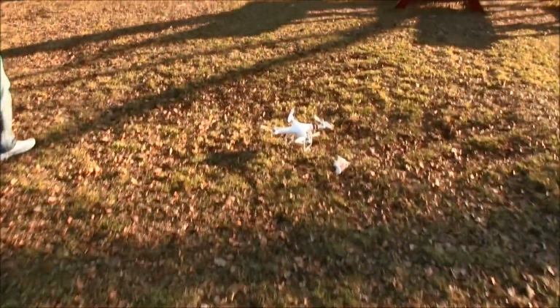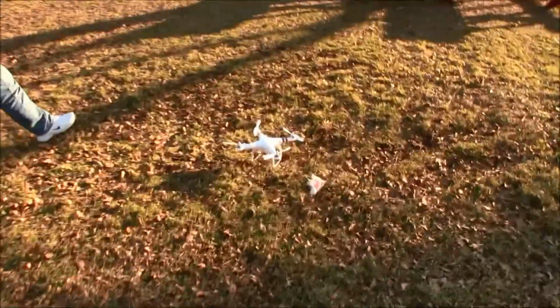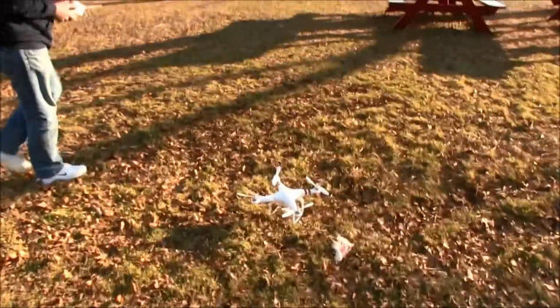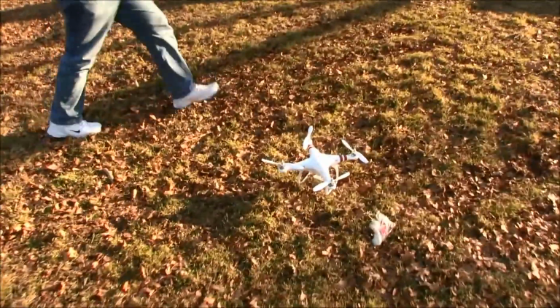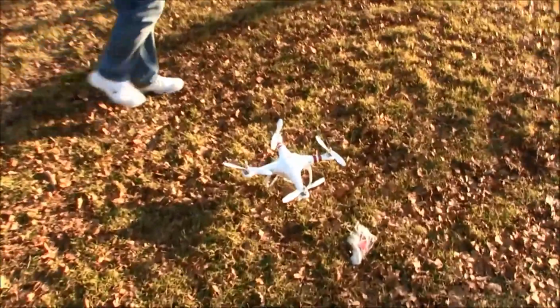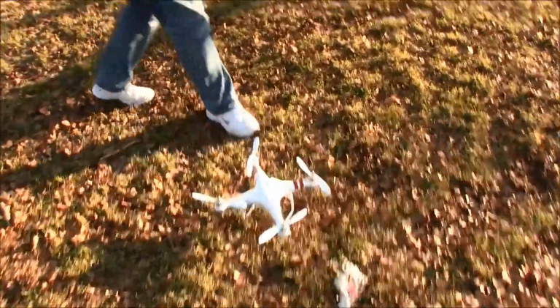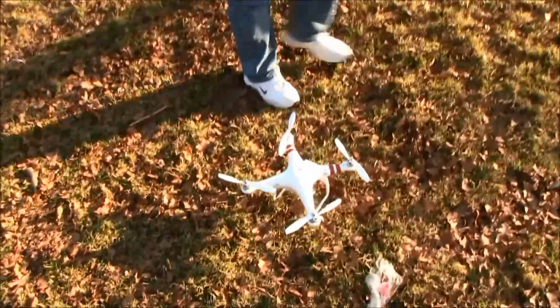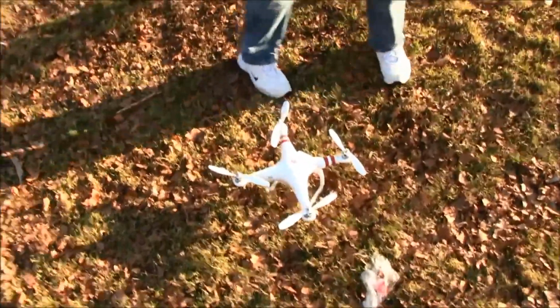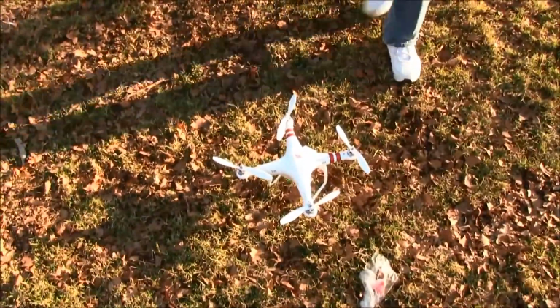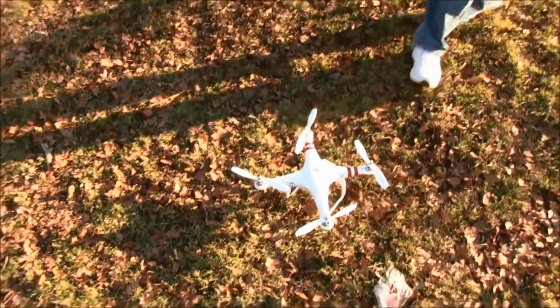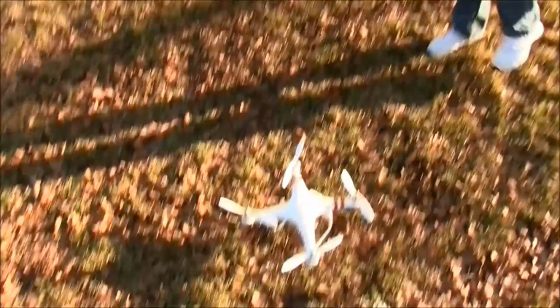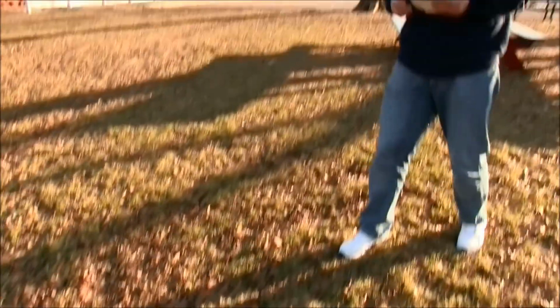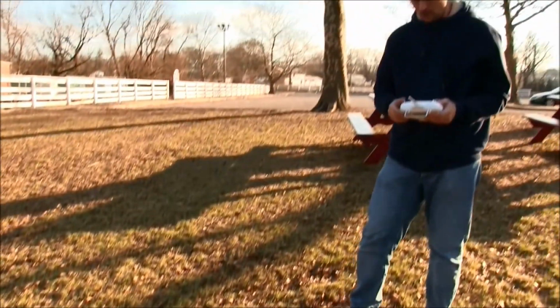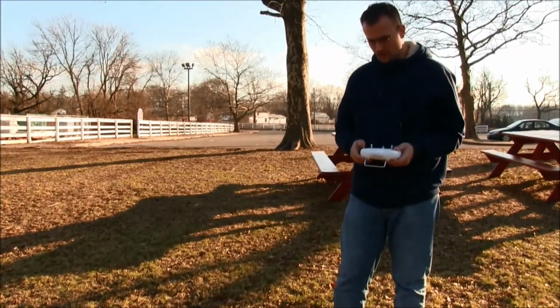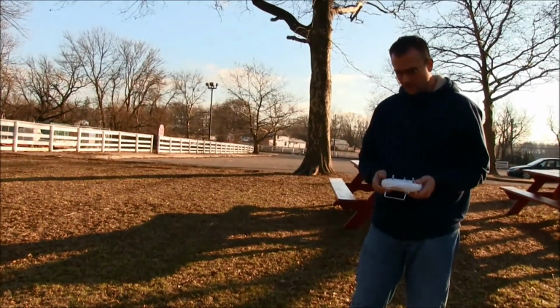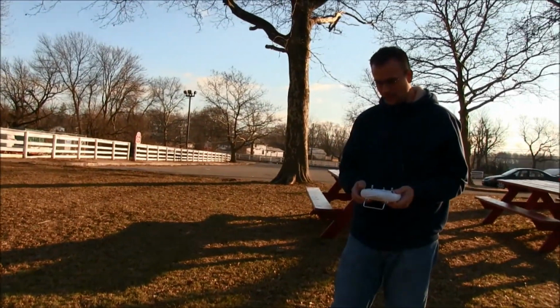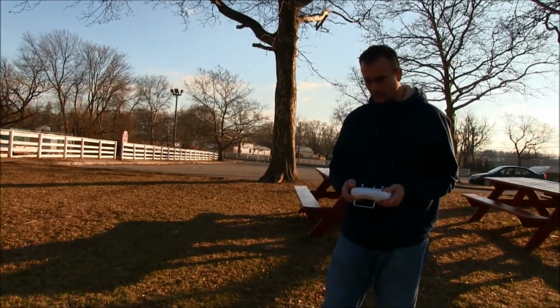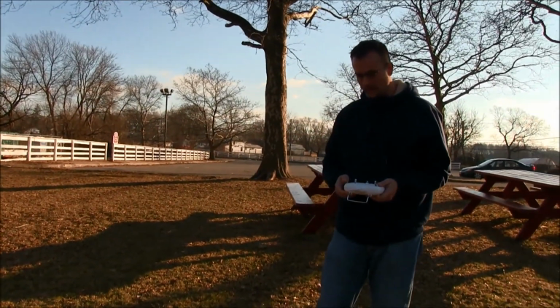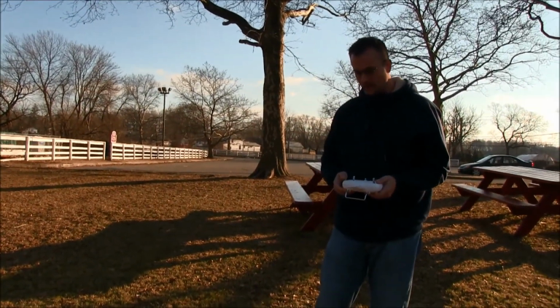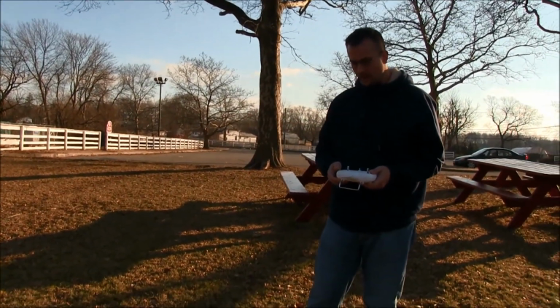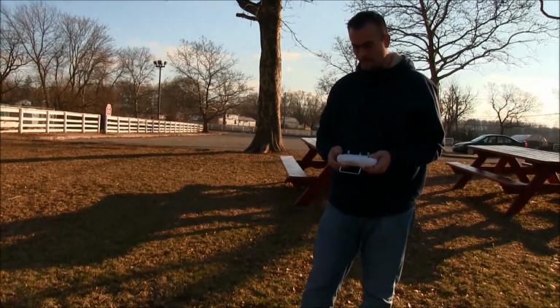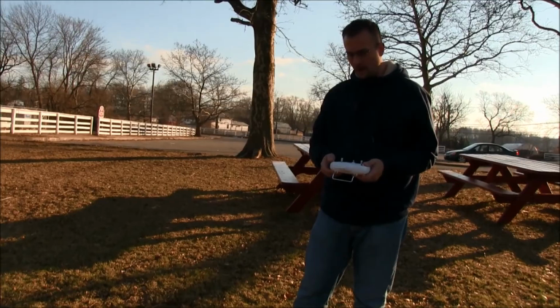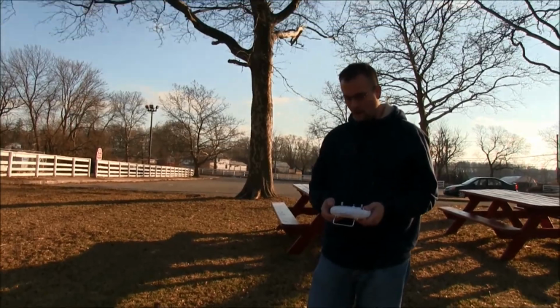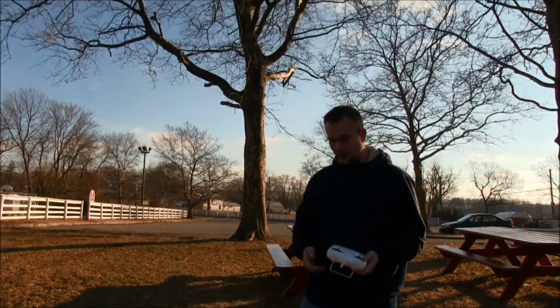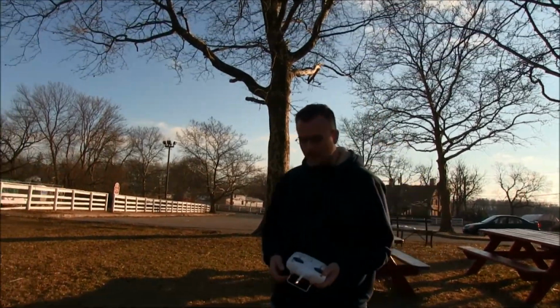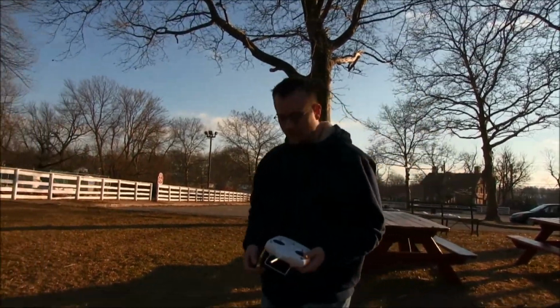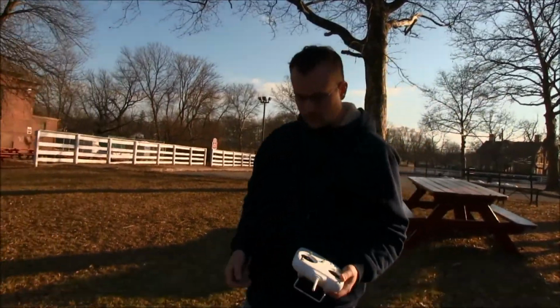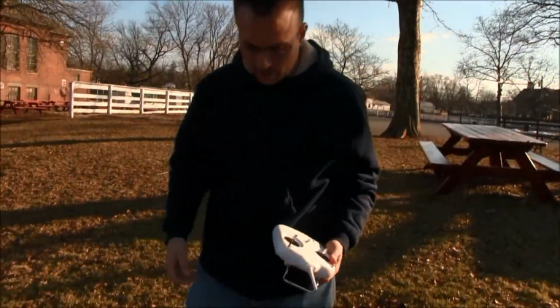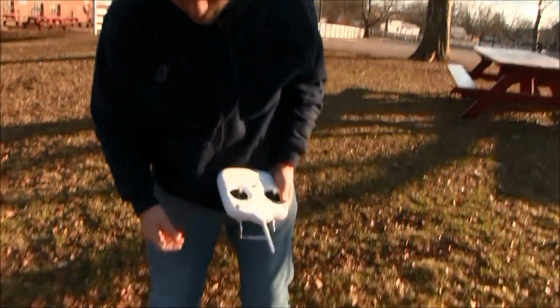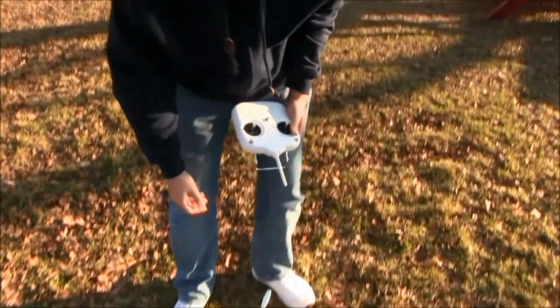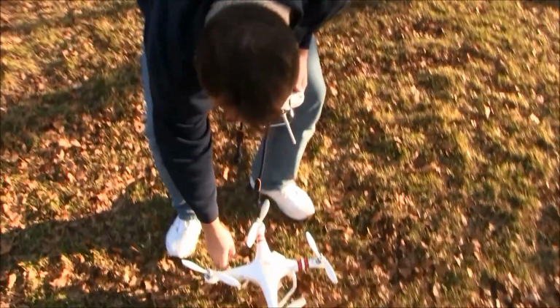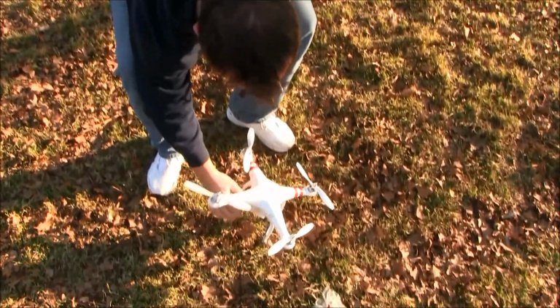The new firmware — I don't know if it's just me — but it seems like it's a little bit easier to control, which is pretty sweet. I want to do a compass calibration, which I've never done yet.